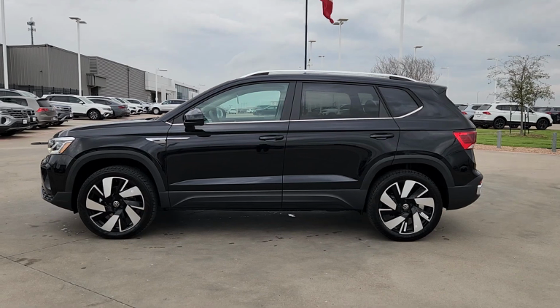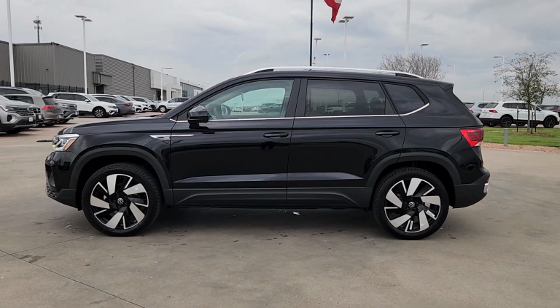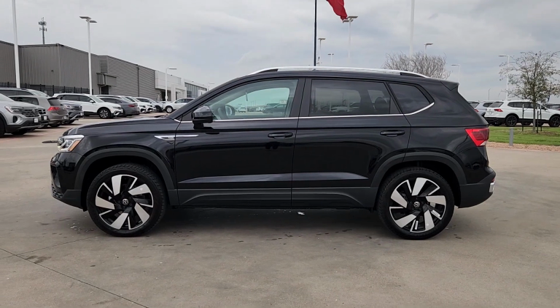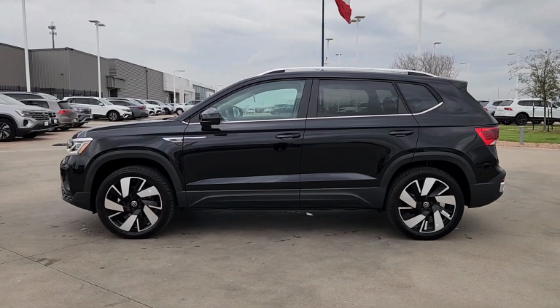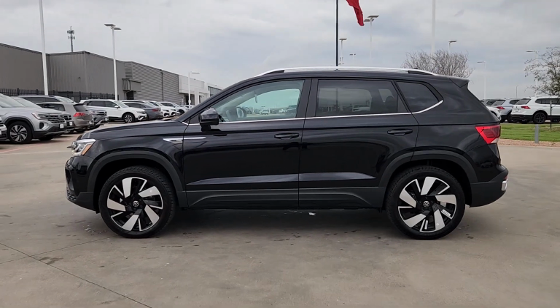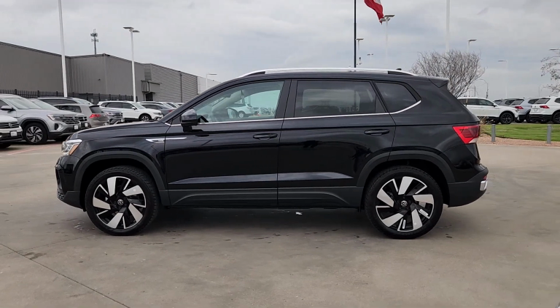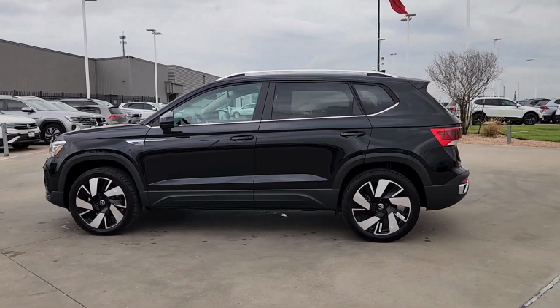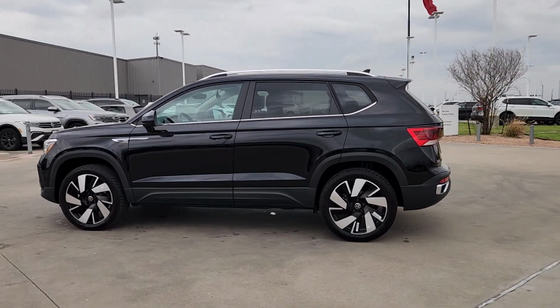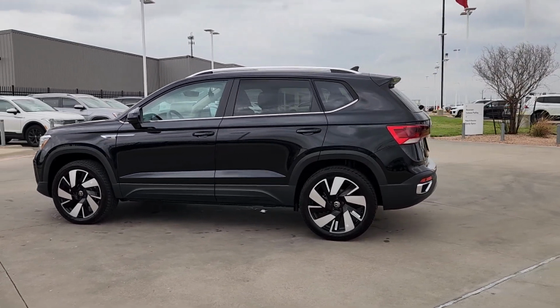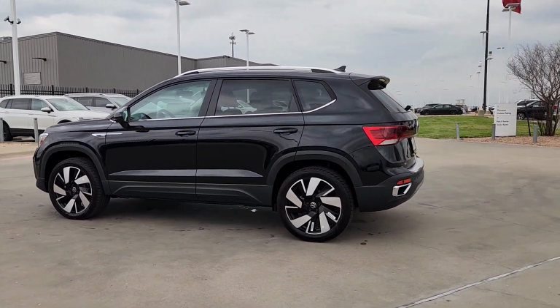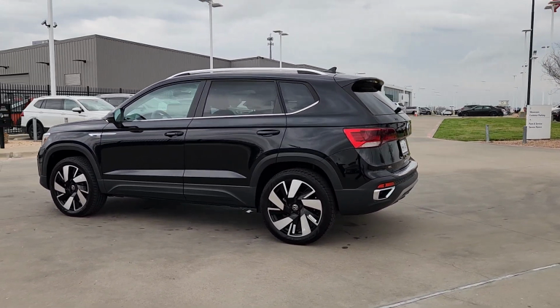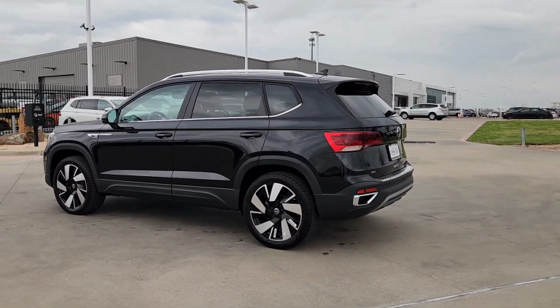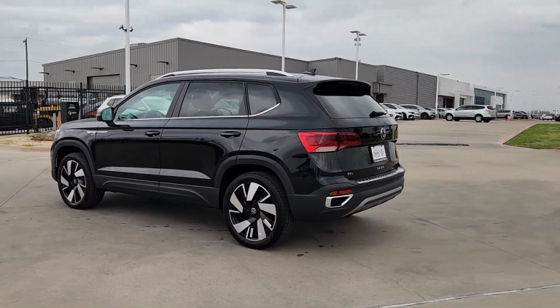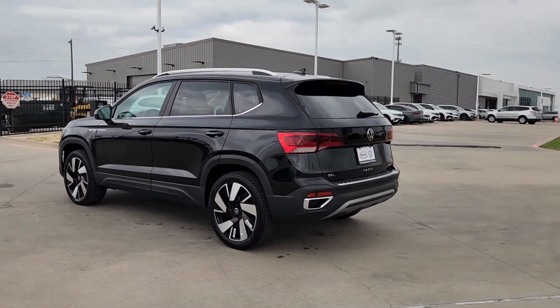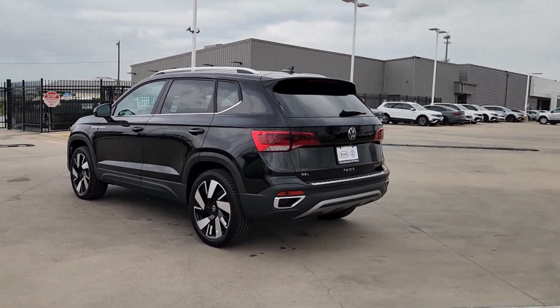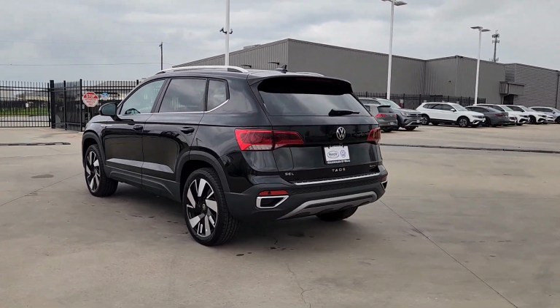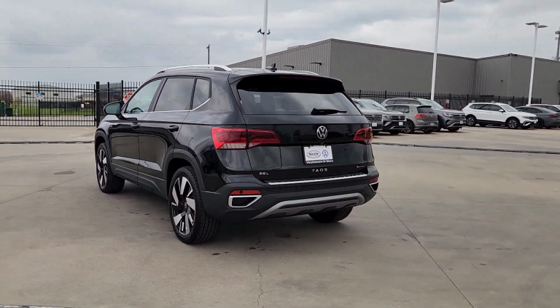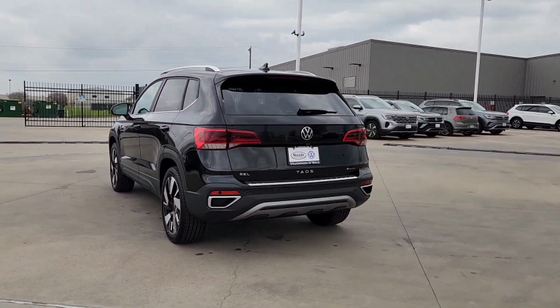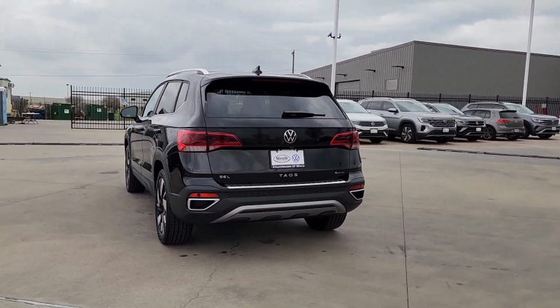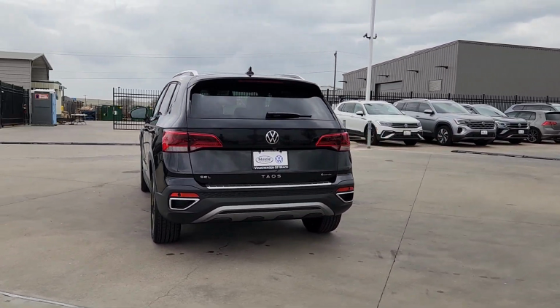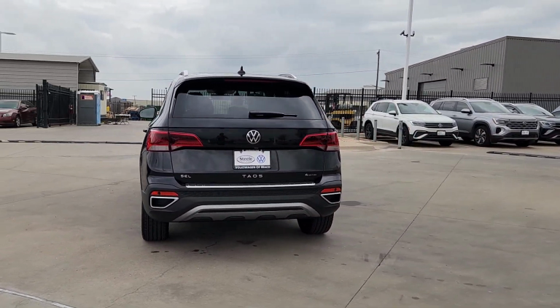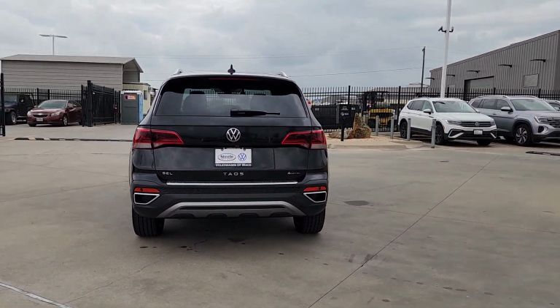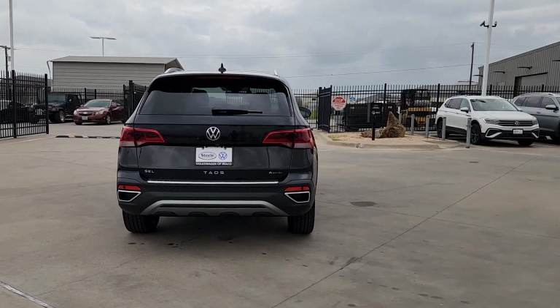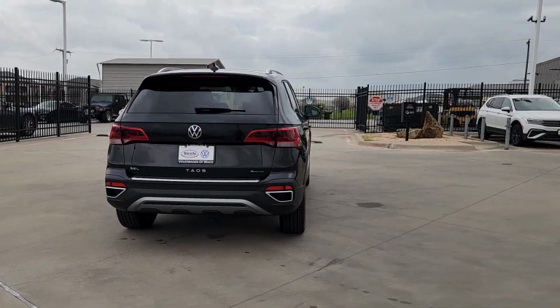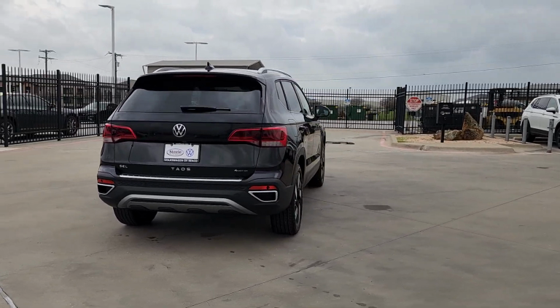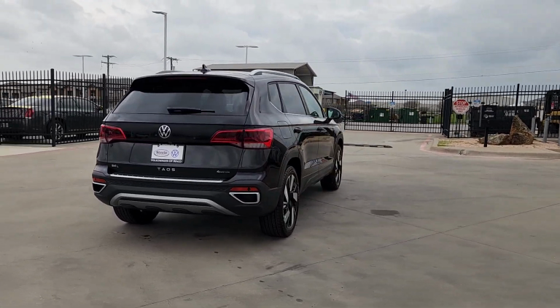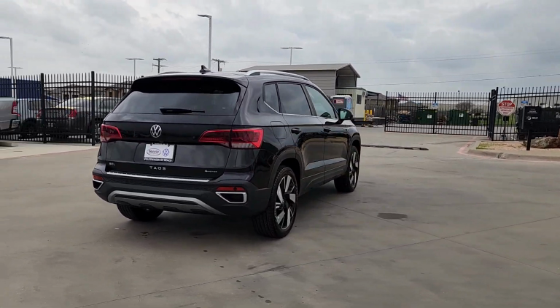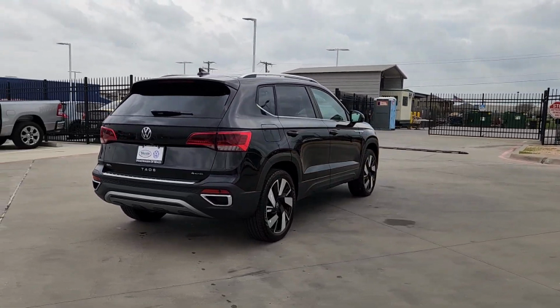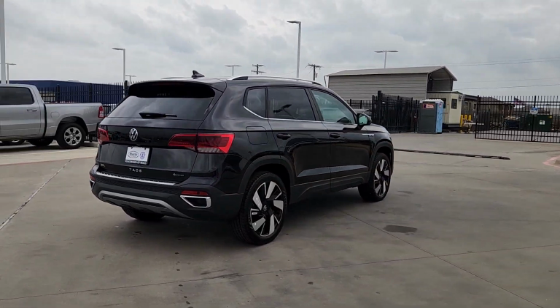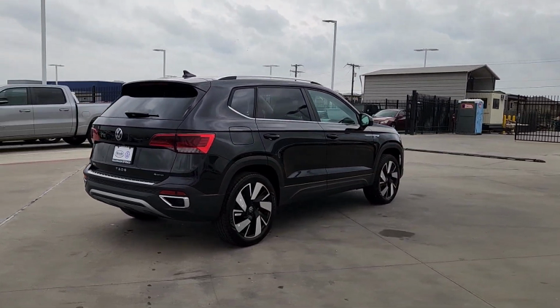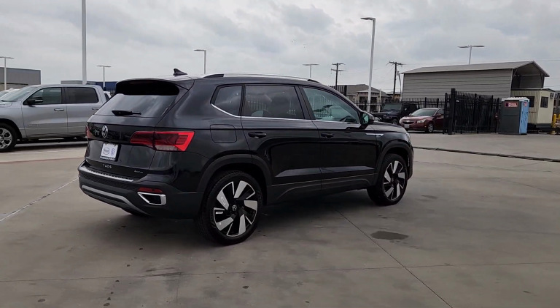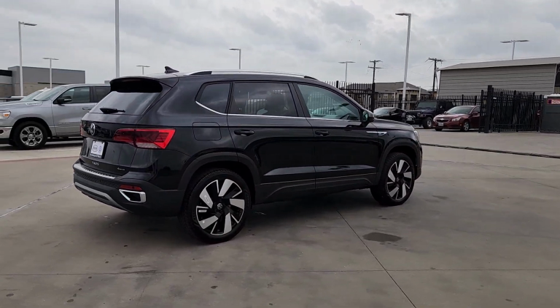Take a moment to check out the 2024 Volkswagen Taos. This versatile Taos delivers practical convenience and modern comfort. Fun to drive and up for the adventure, it was designed with today's lifestyle in mind.